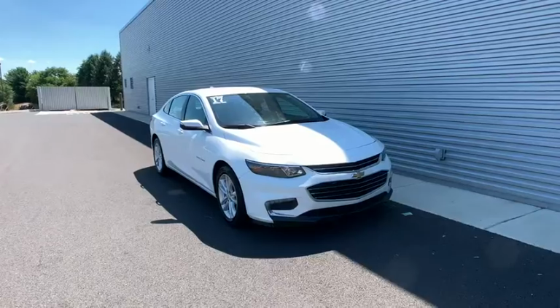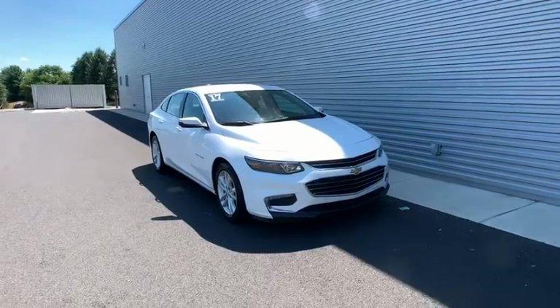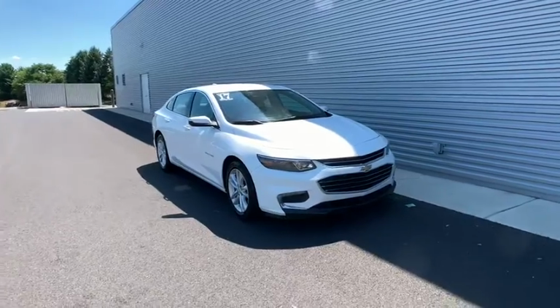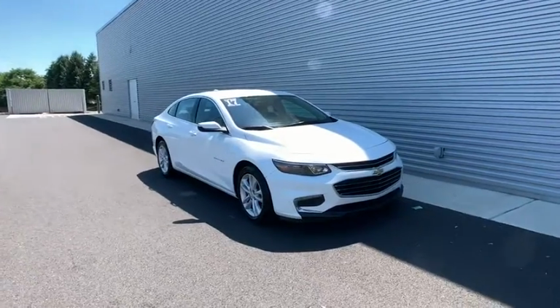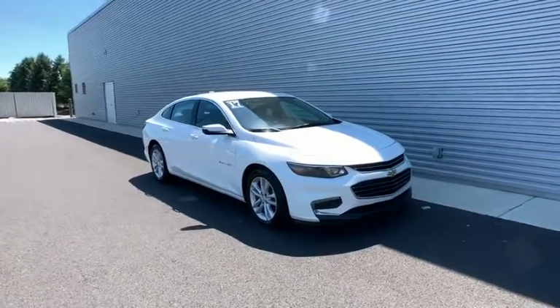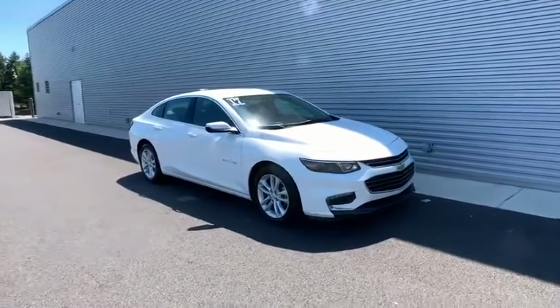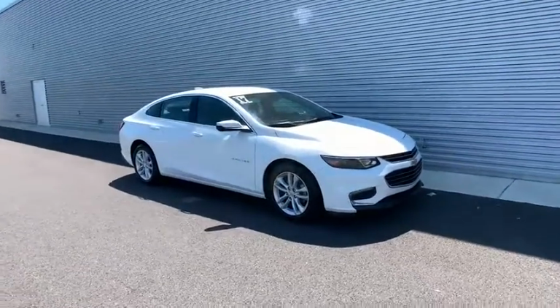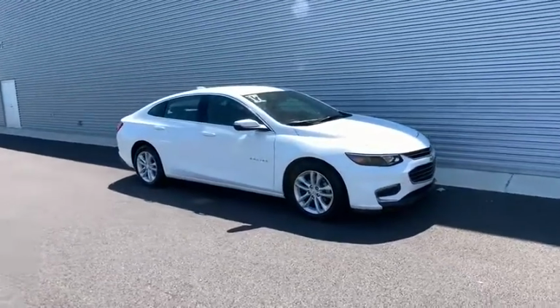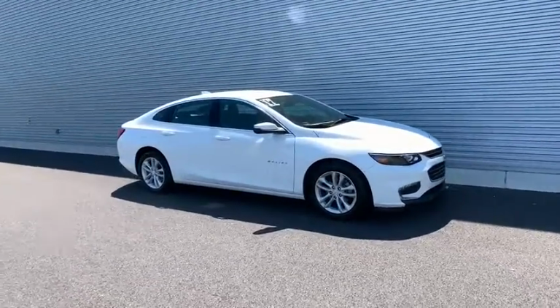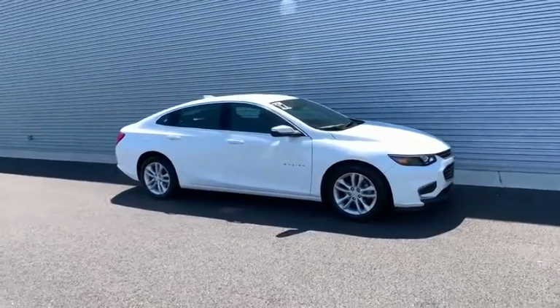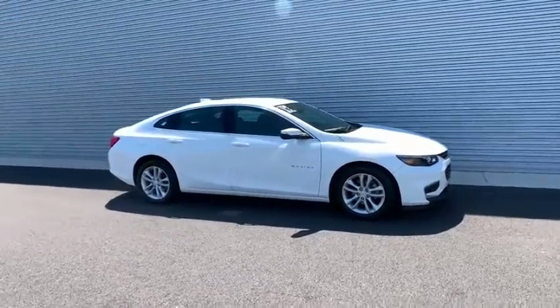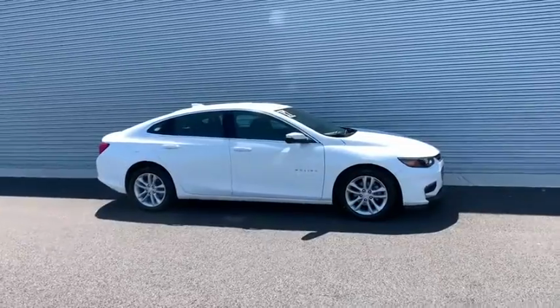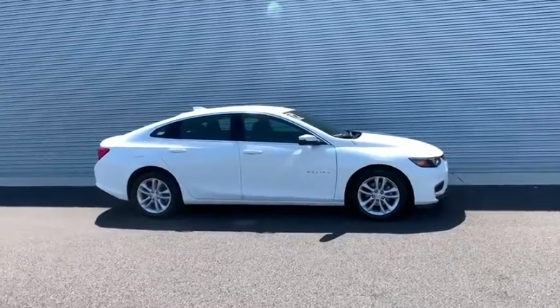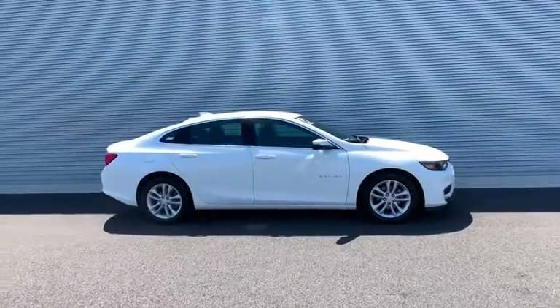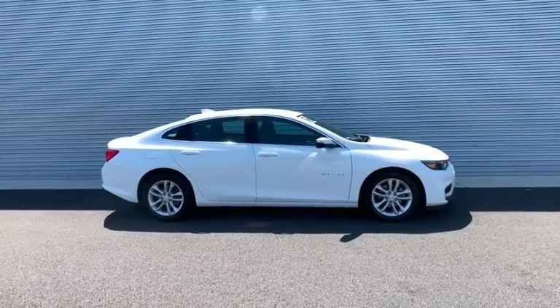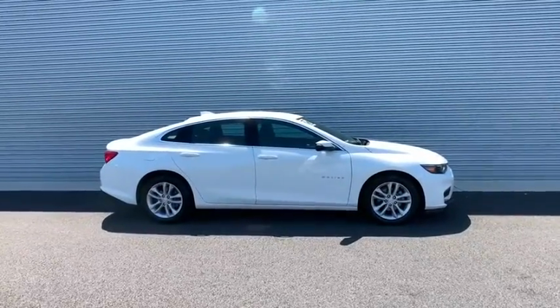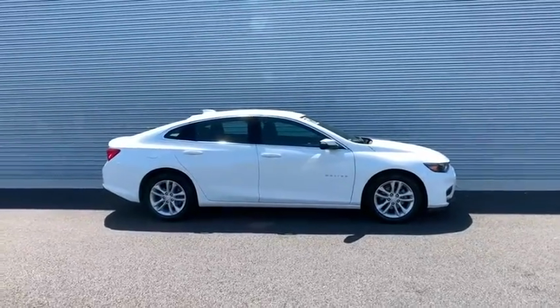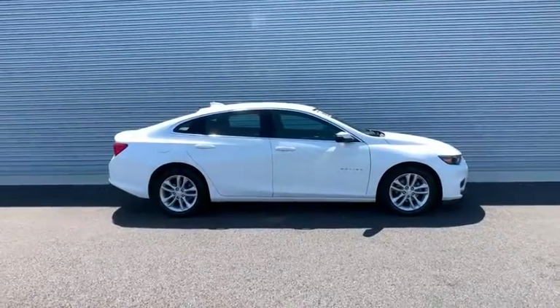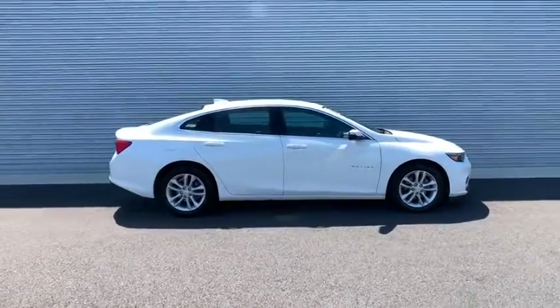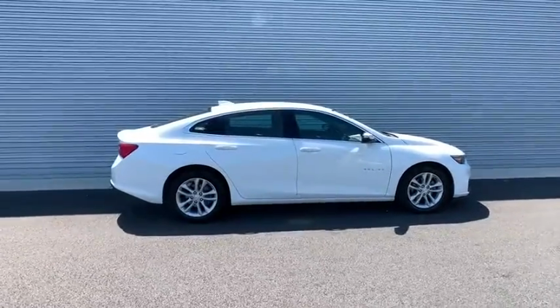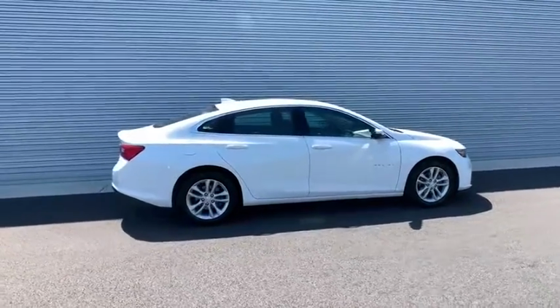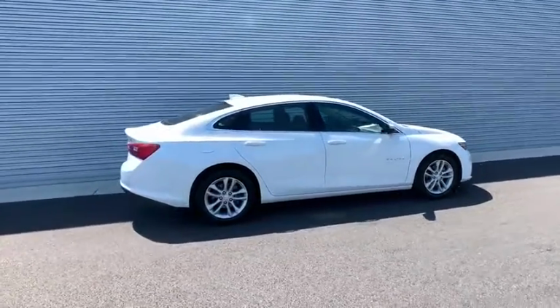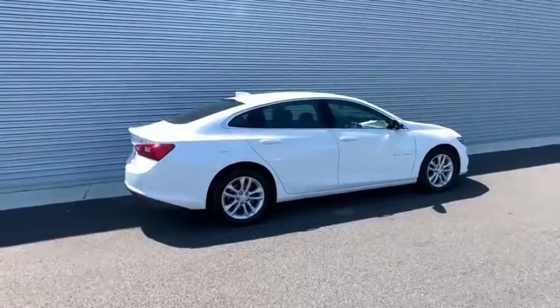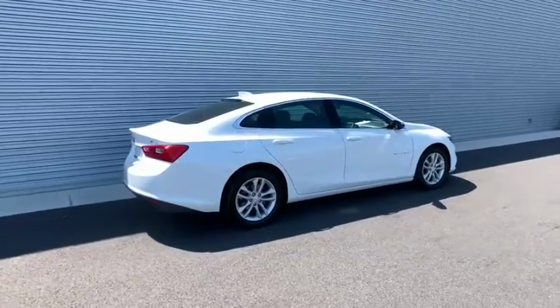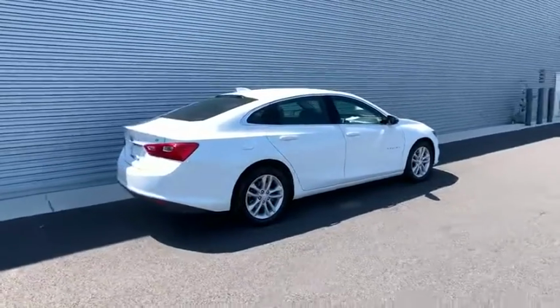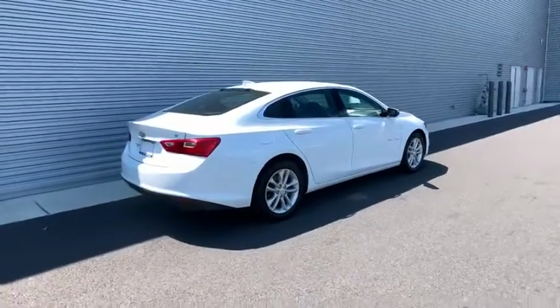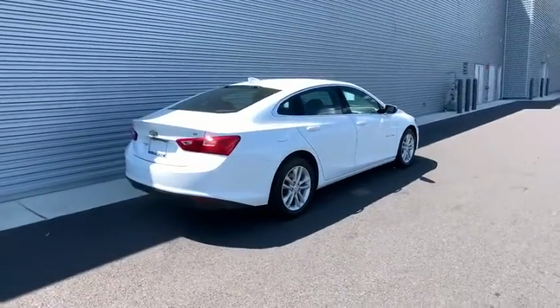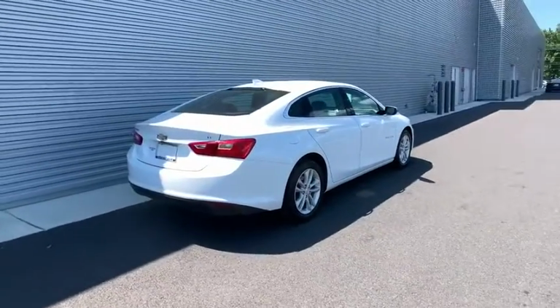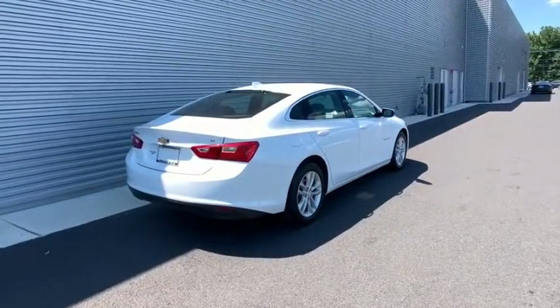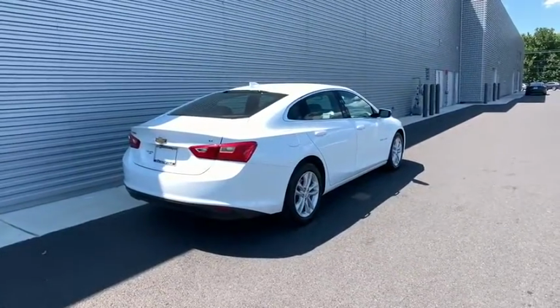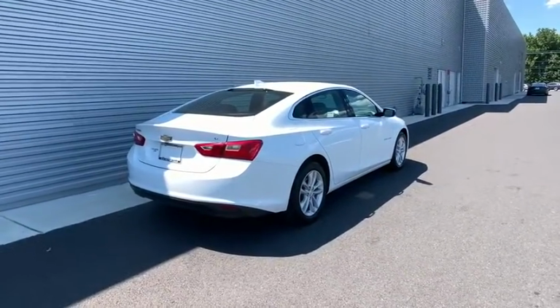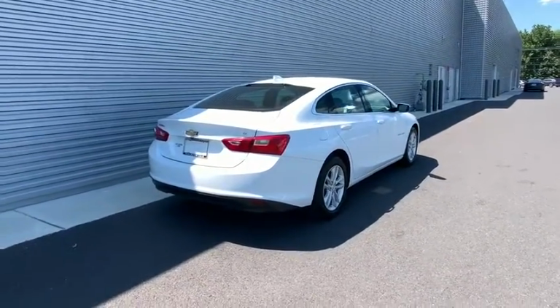You are going to love the 2017 Chevrolet Malibu, a combination of performance and fuel economy. The Malibu is a great commuting car. This vehicle has less than 75,000 miles. Here are some of this vehicle's great options.